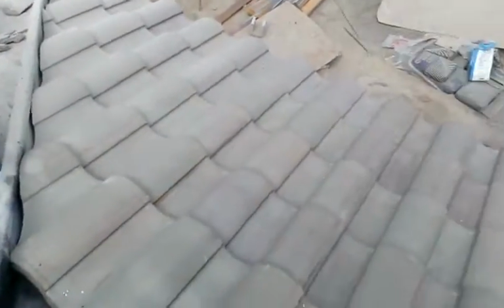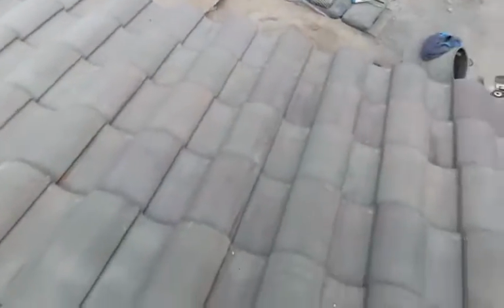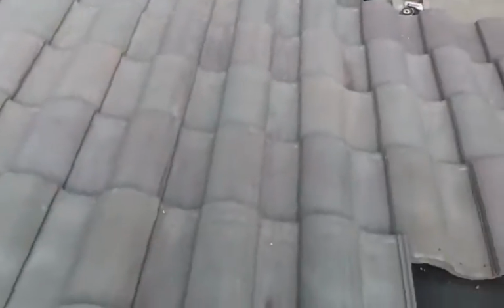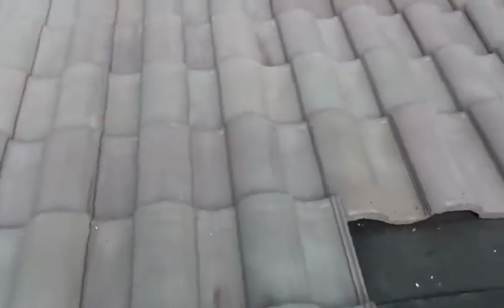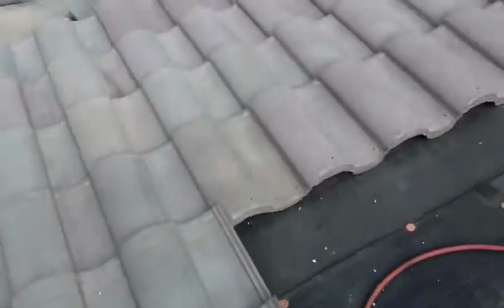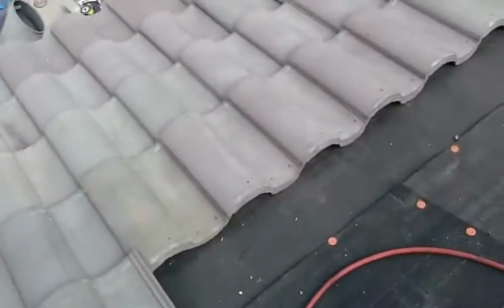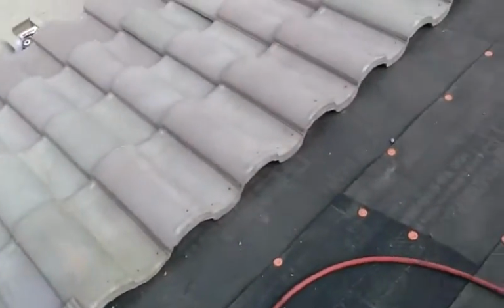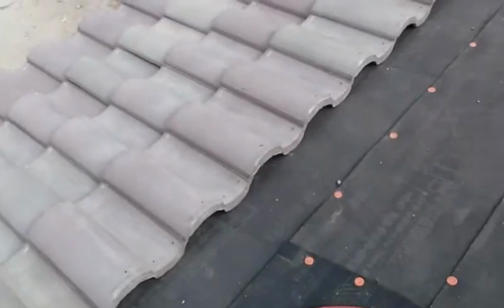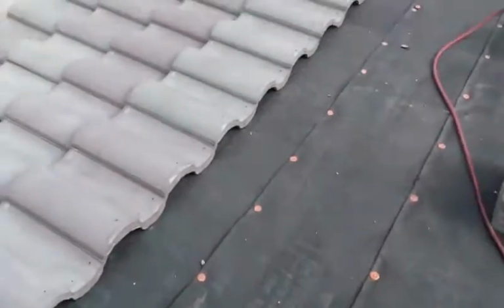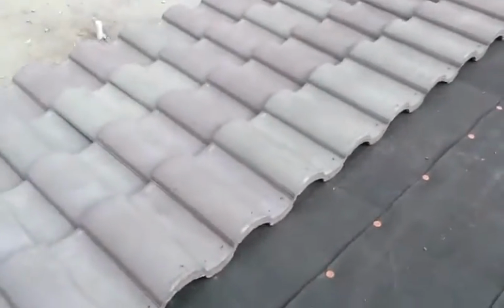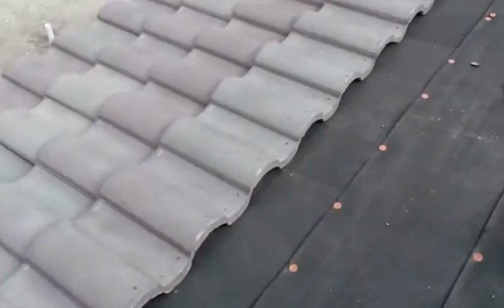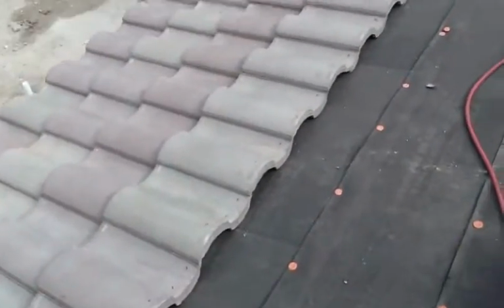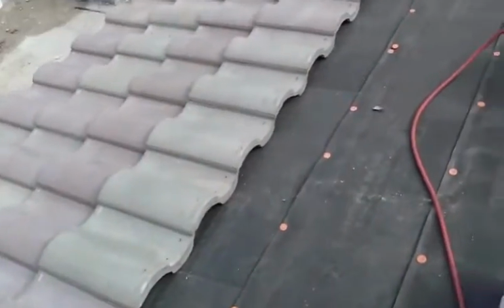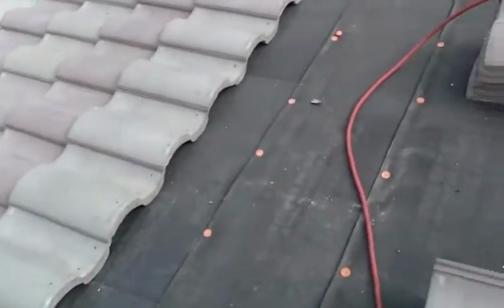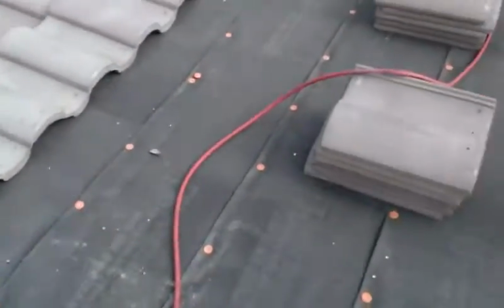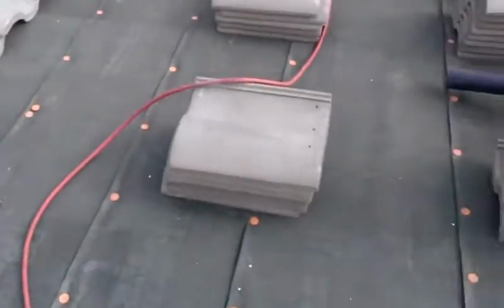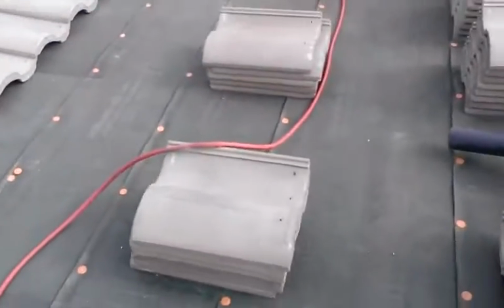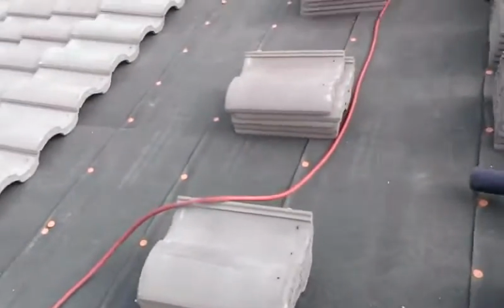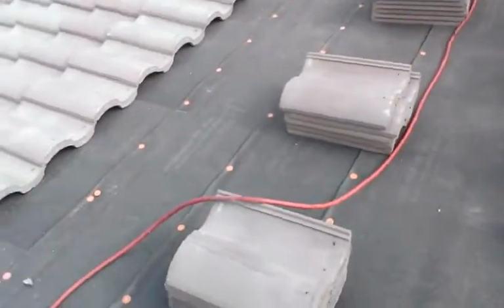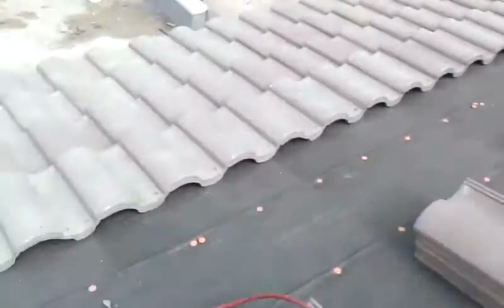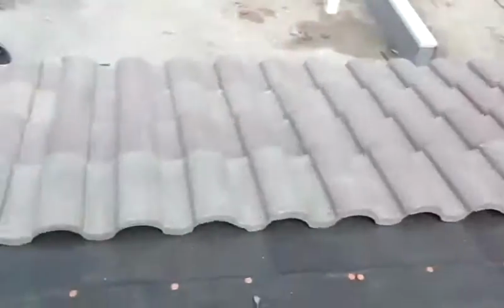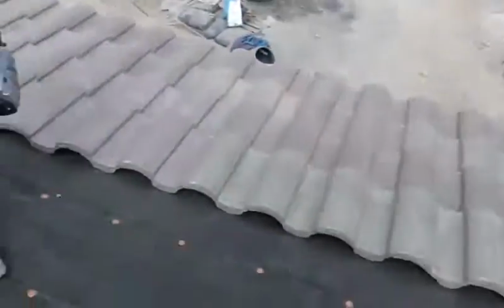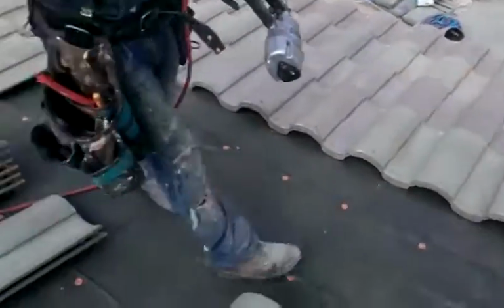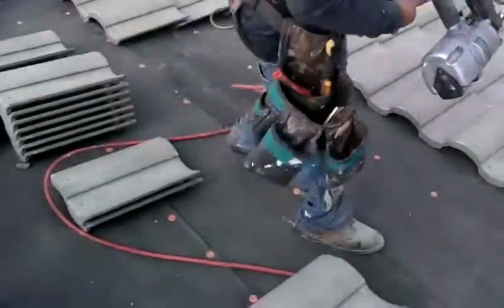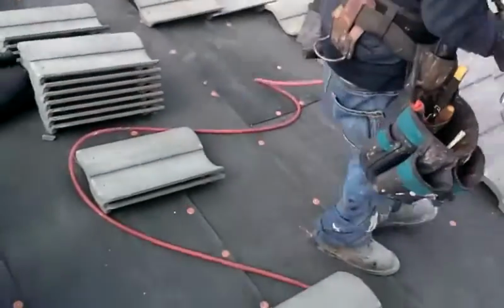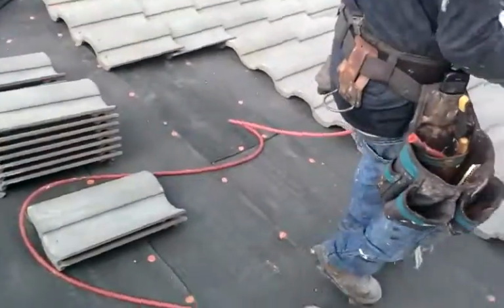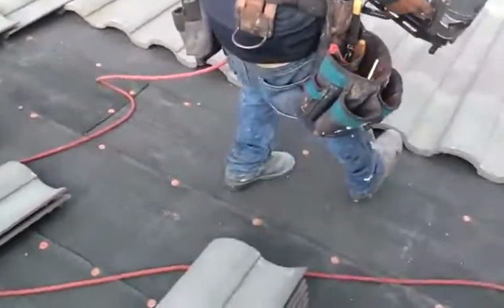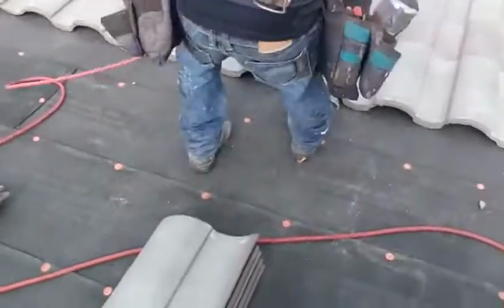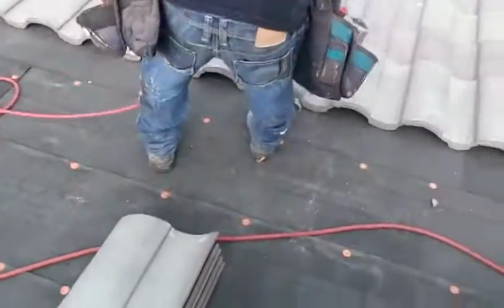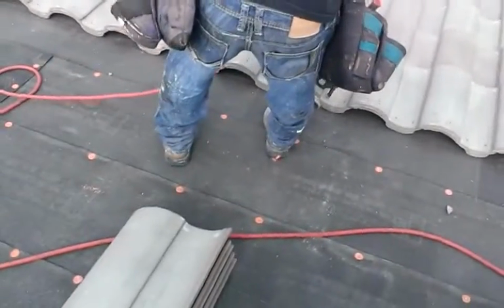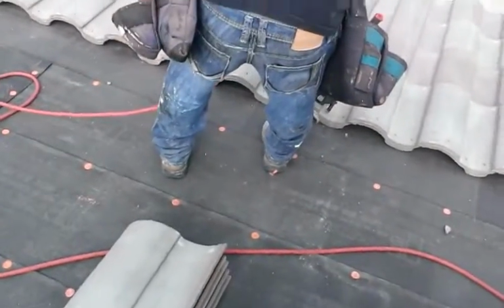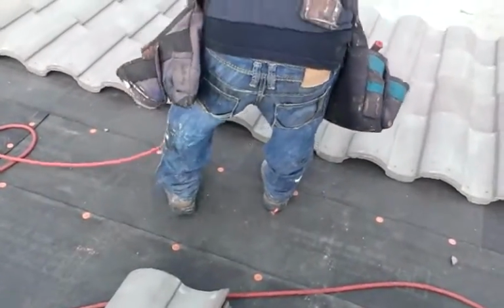Nacho is going to show you how to nail tiles. These roofers don't know how to nail tiles — this is how you do it. I'll teach them how to nail.